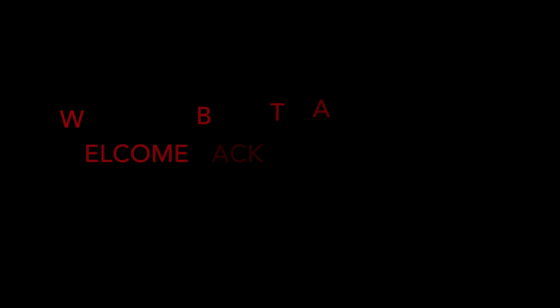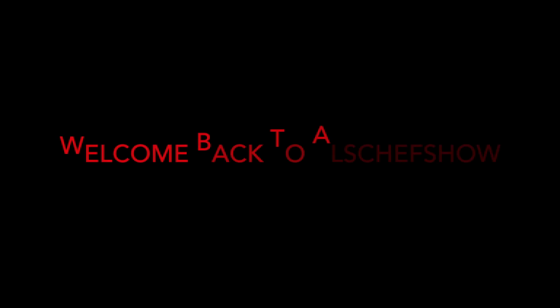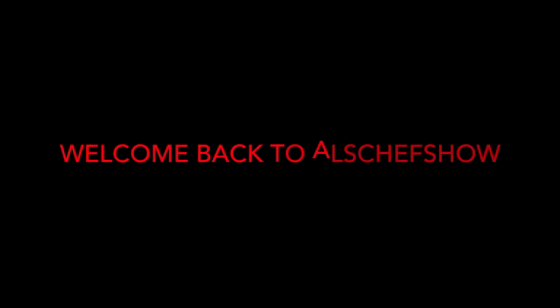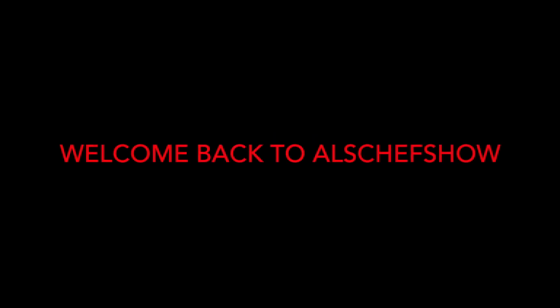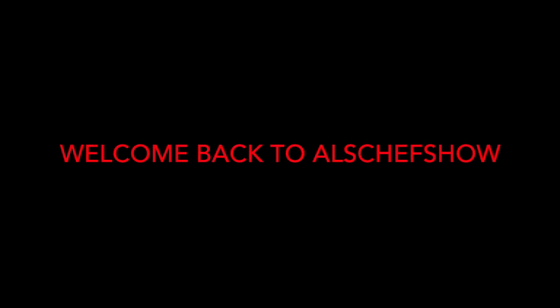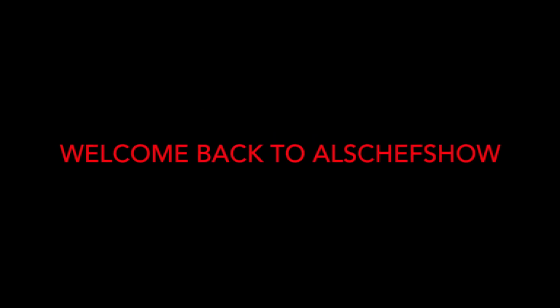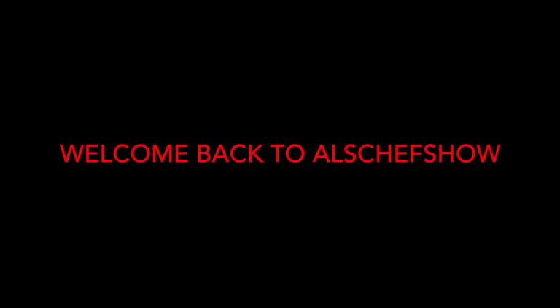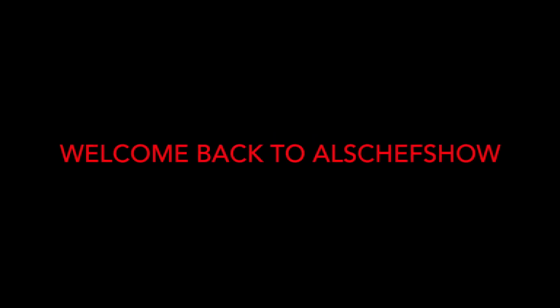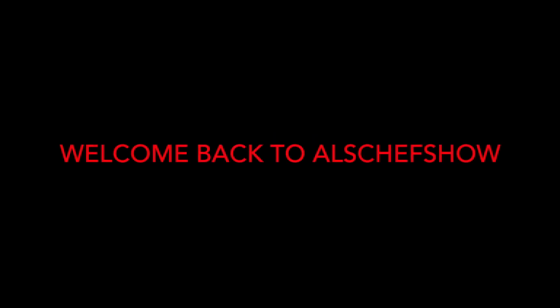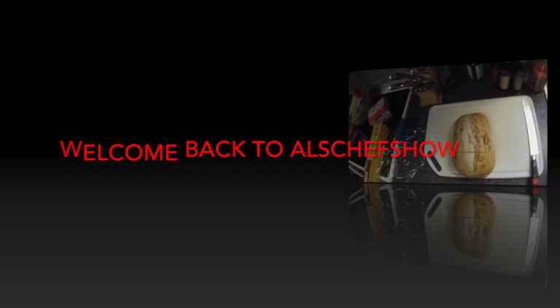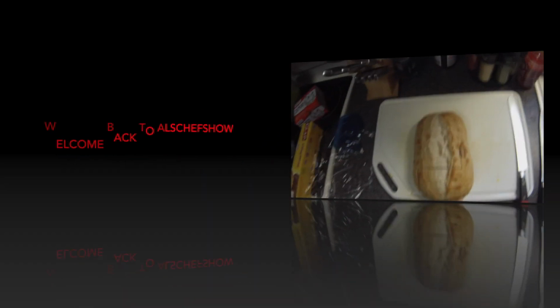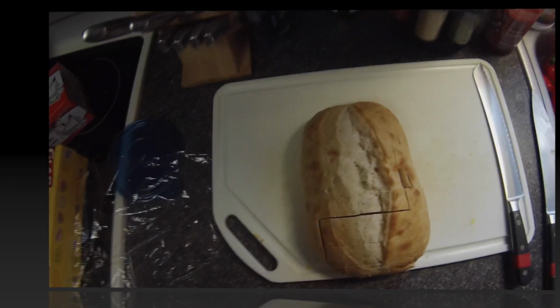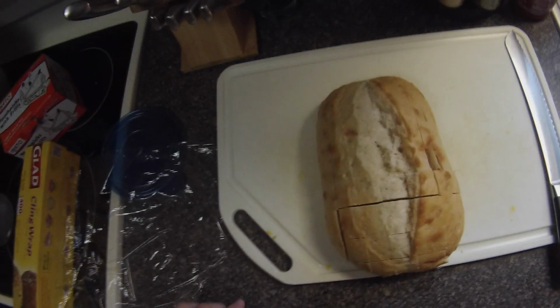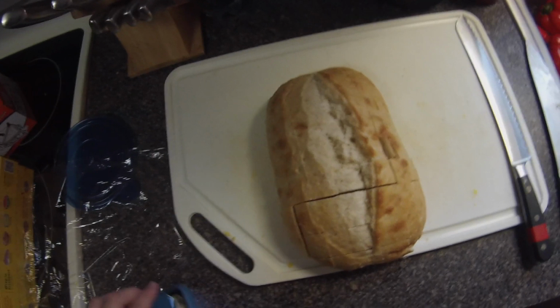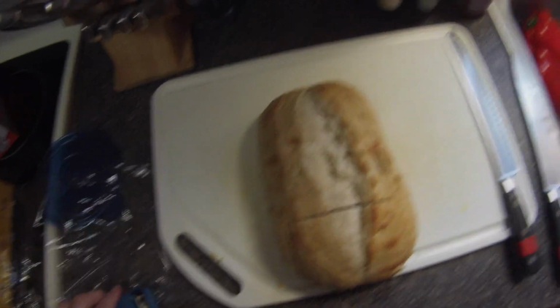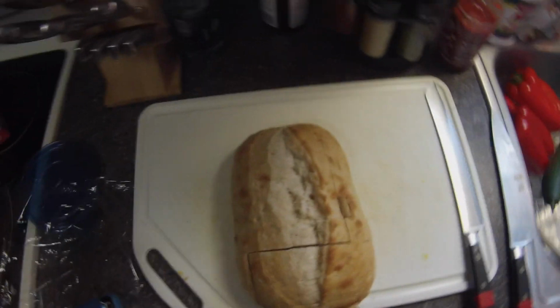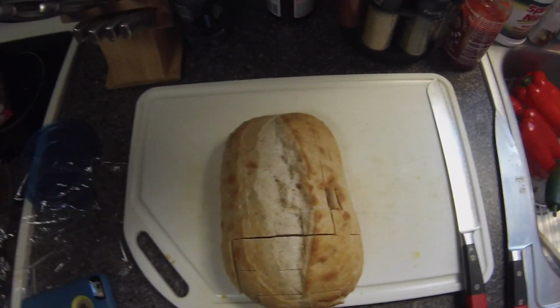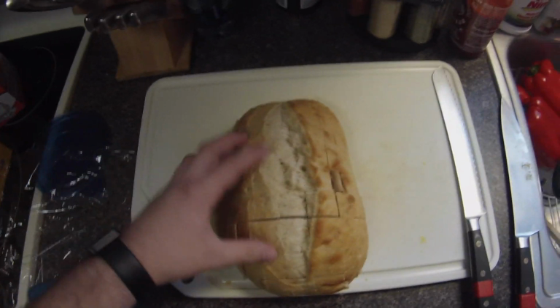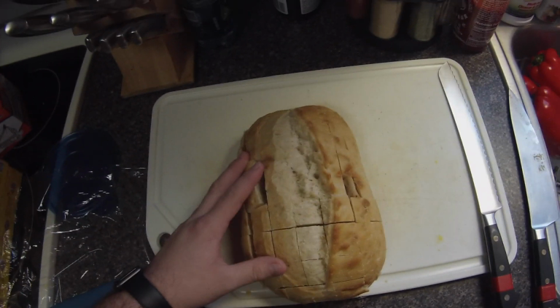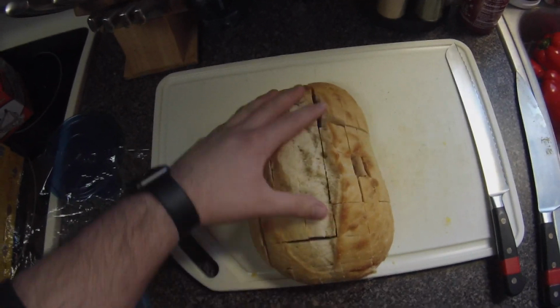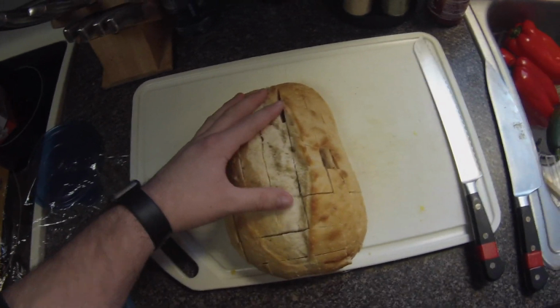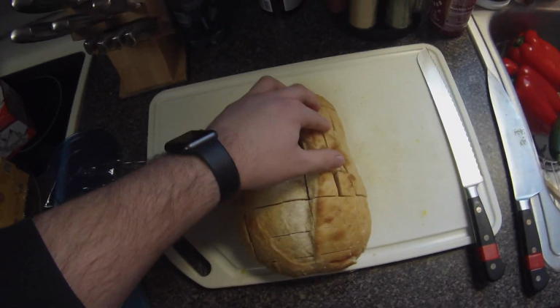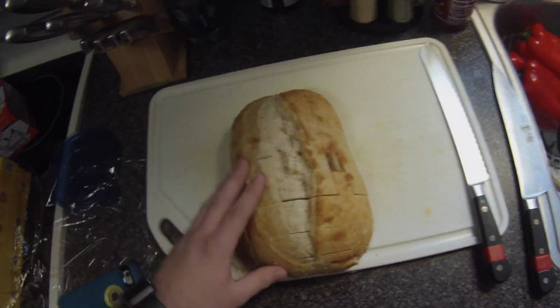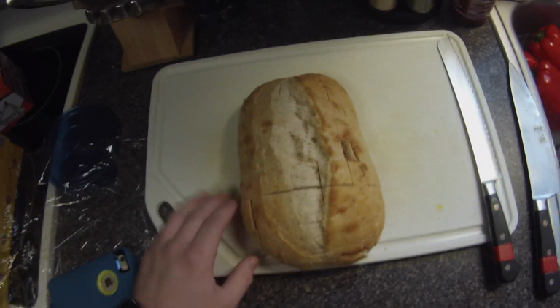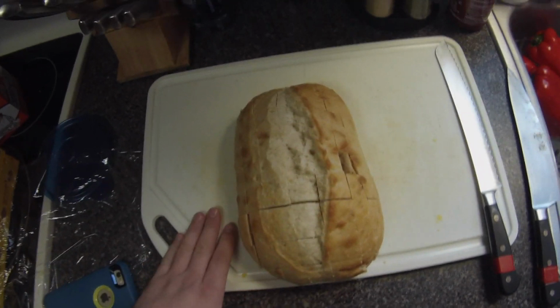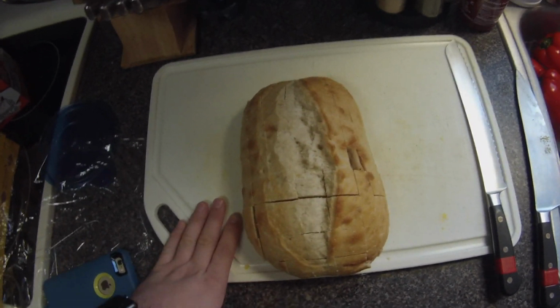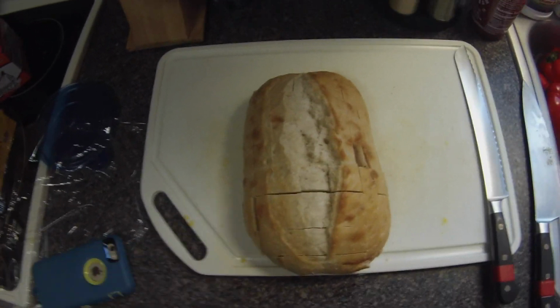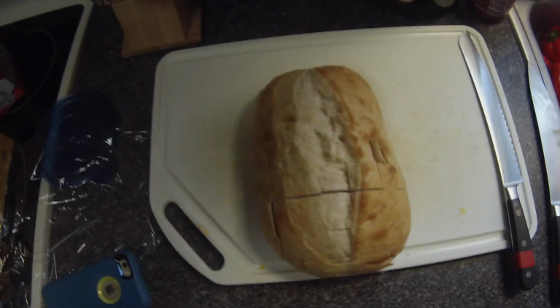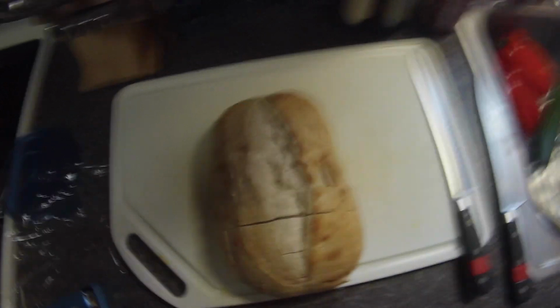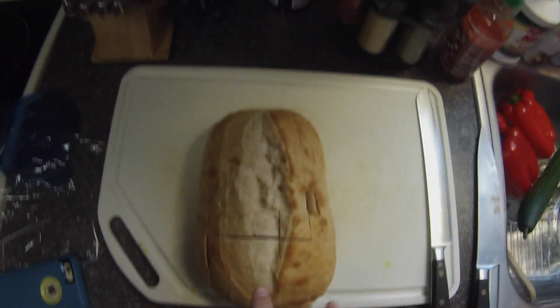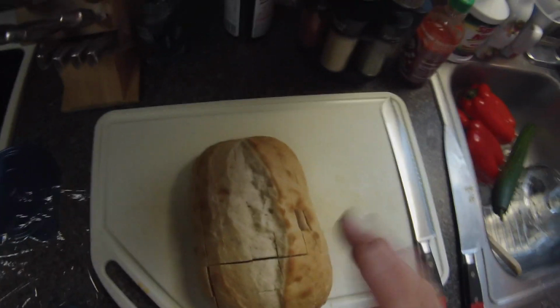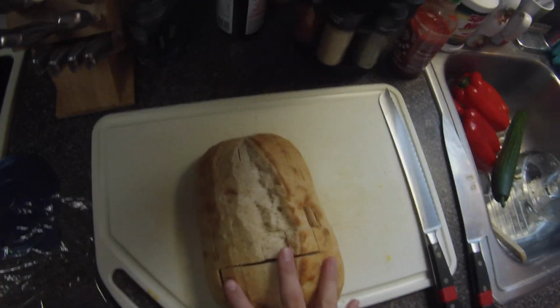Welcome back to Al's Chef Show. Today we're going to be making pull-apart cheesy pepperoni bread. Without further ado, here are the beginning directions.